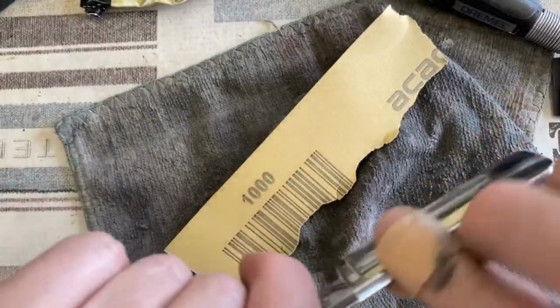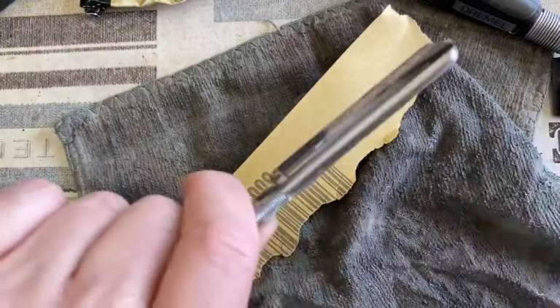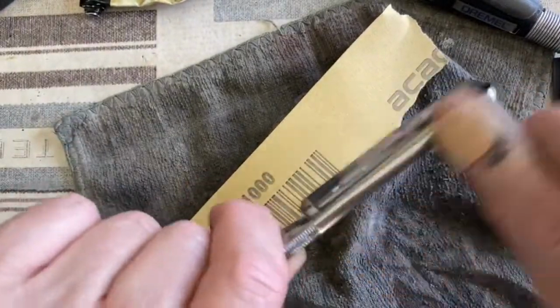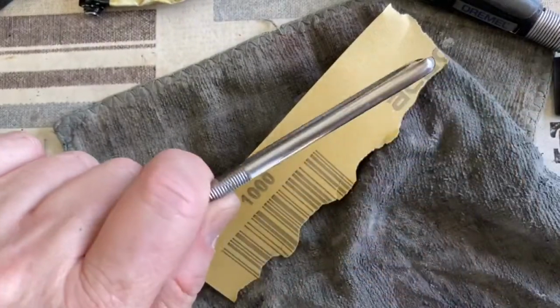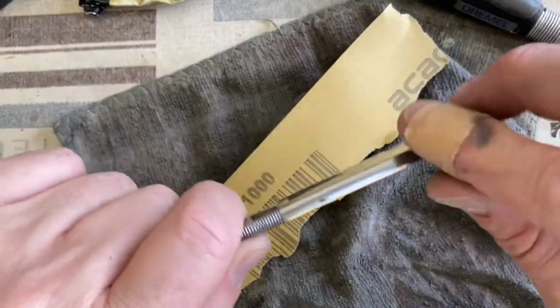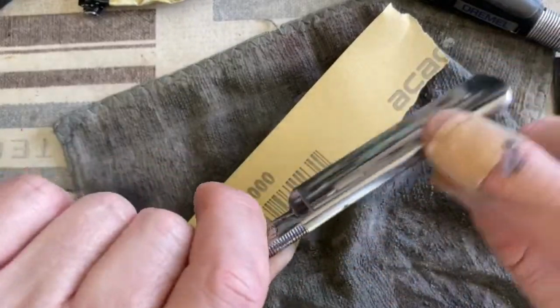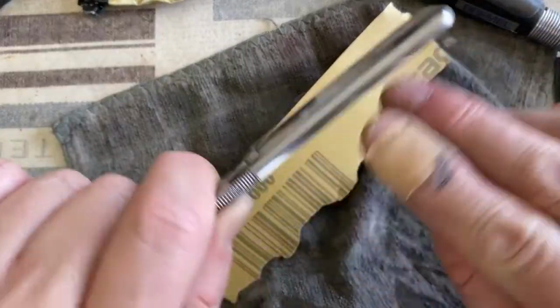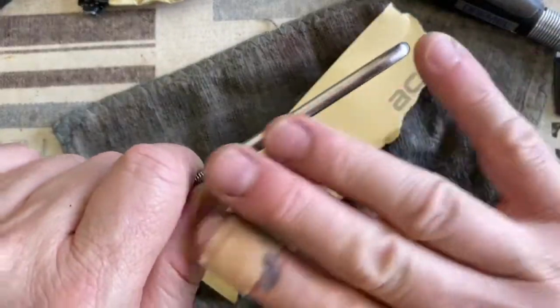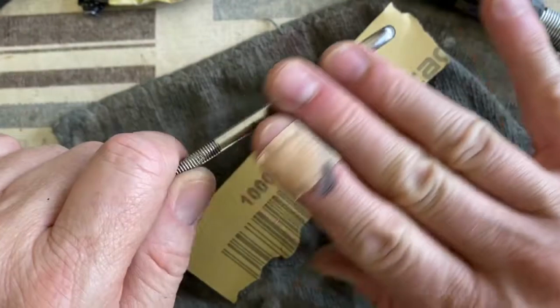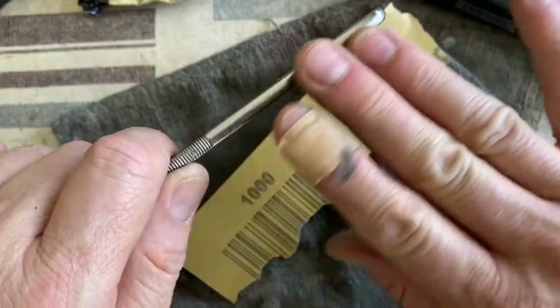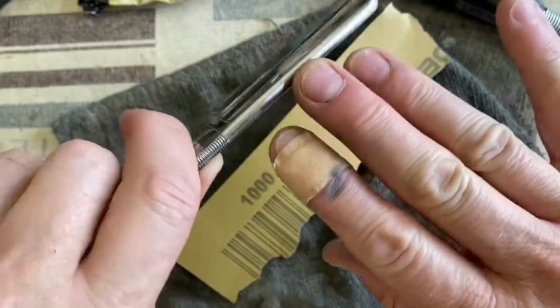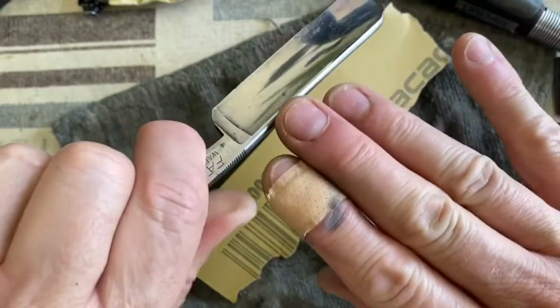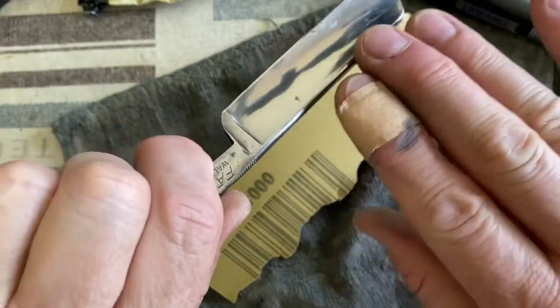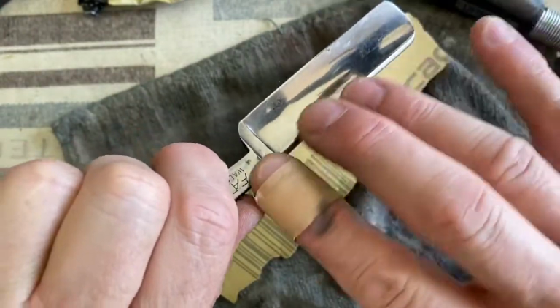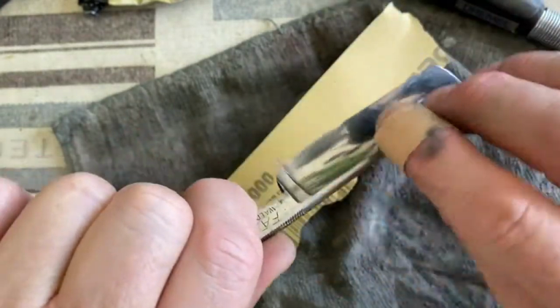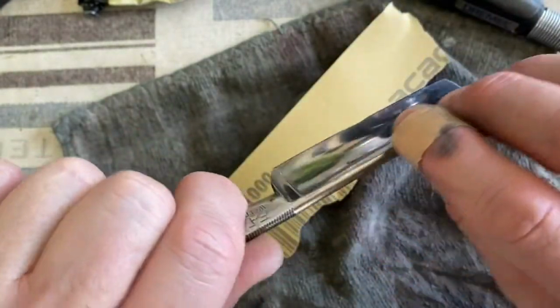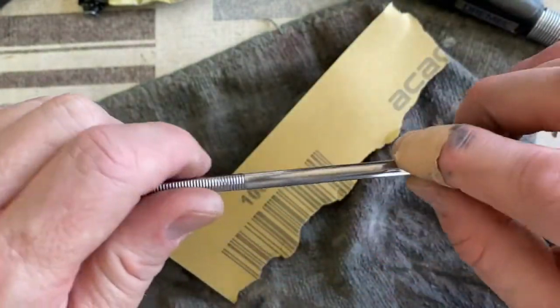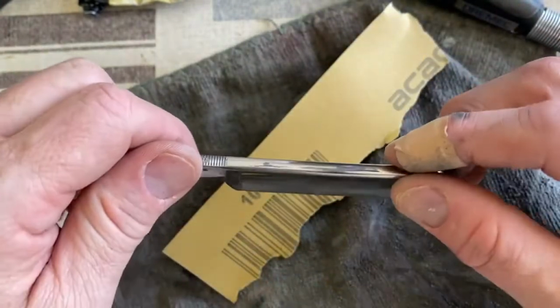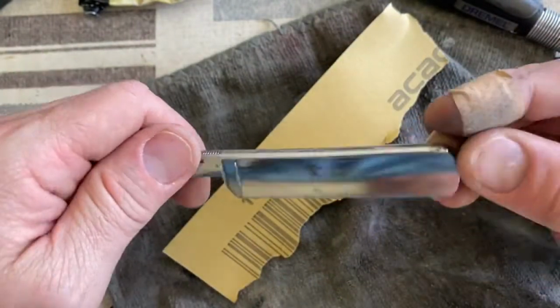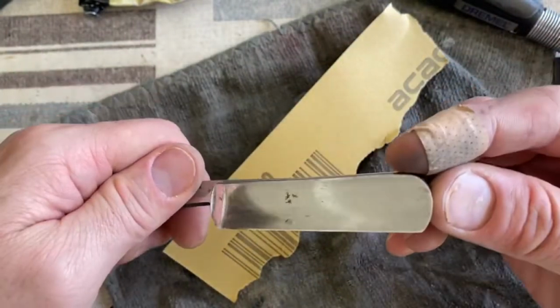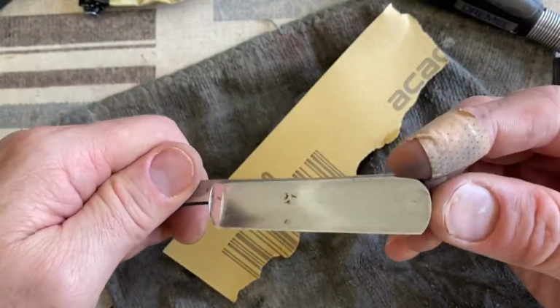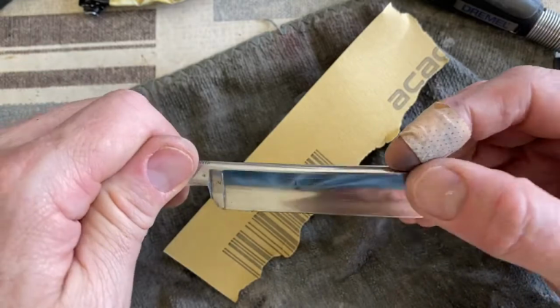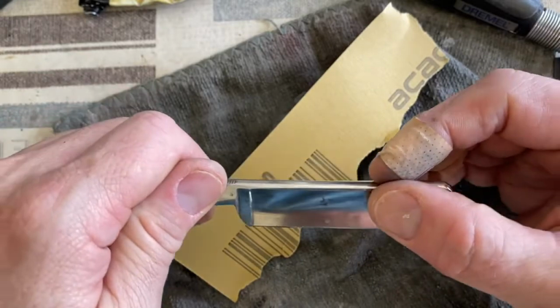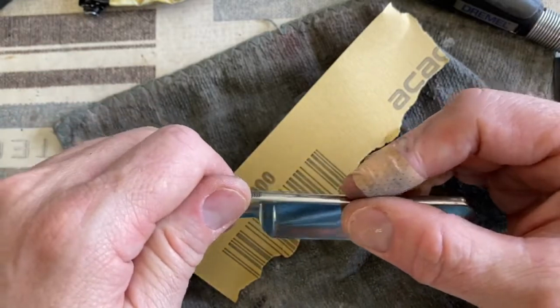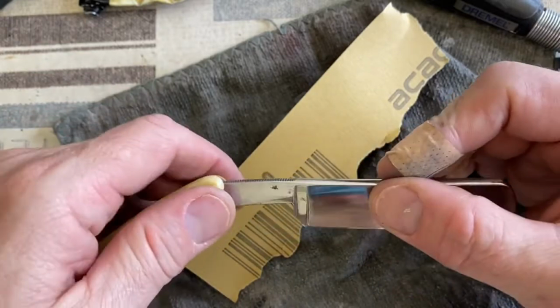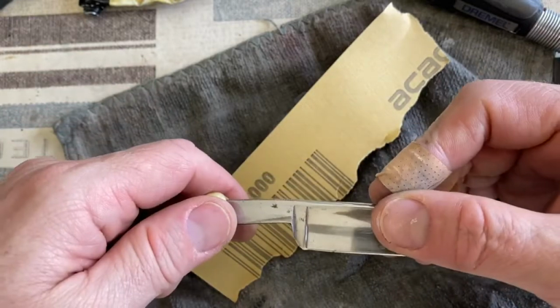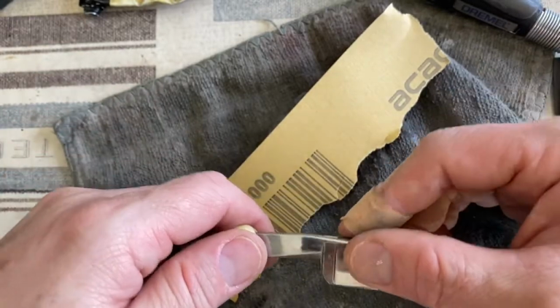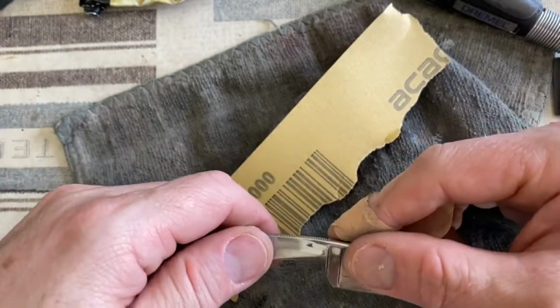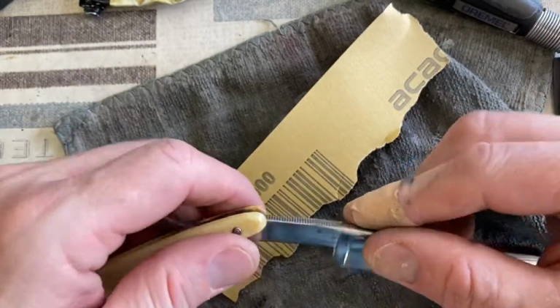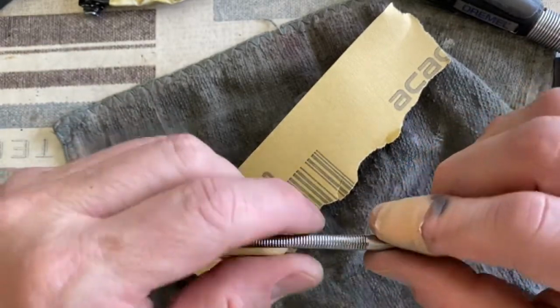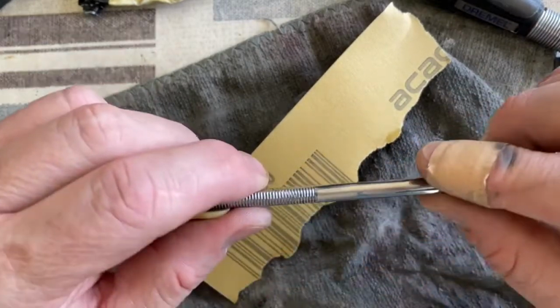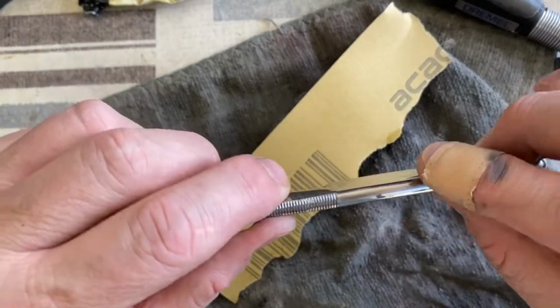So if it's done, it's done. Sand the easy areas. Work the spine first. Get the rust areas off. And we'll get to the blade face last.